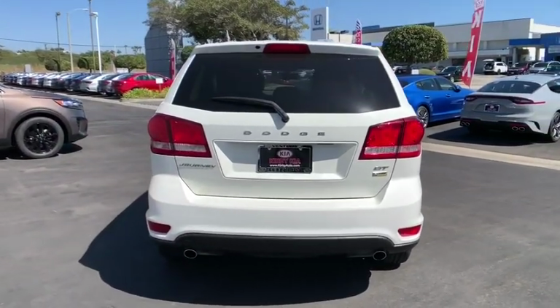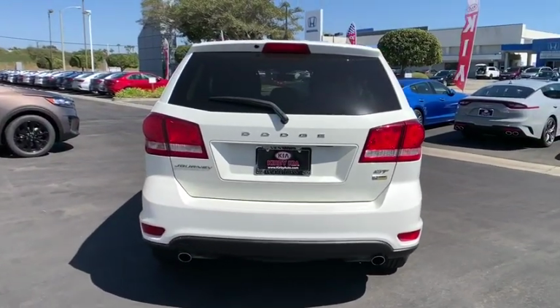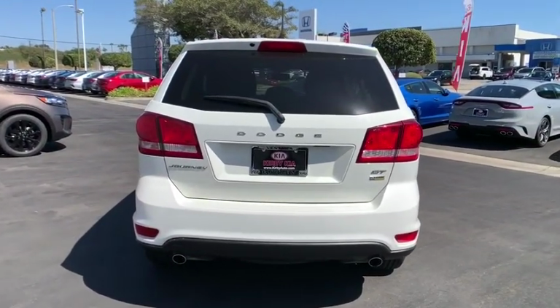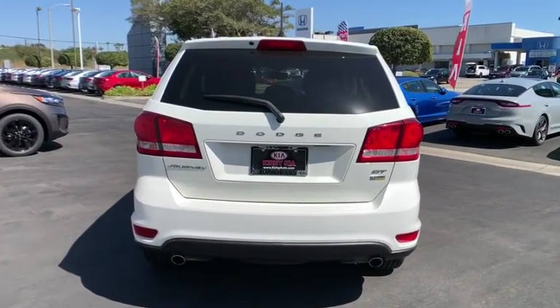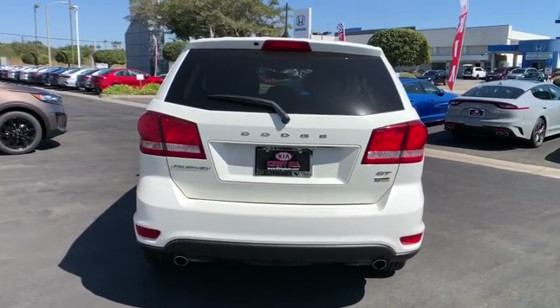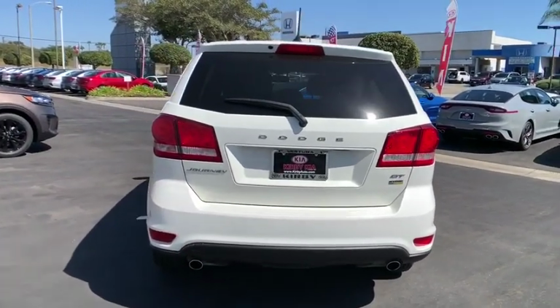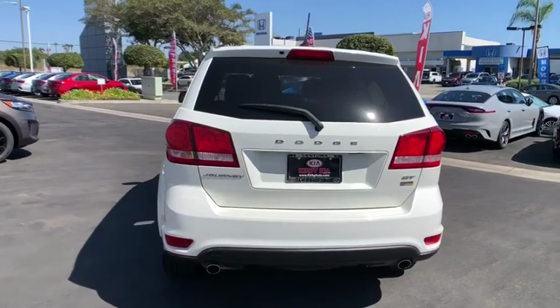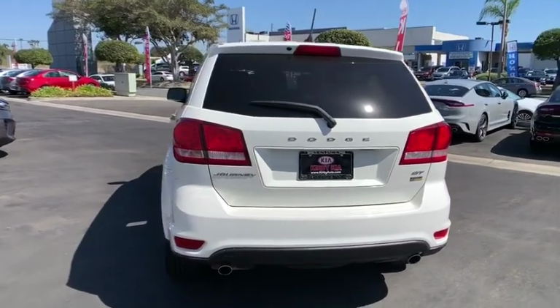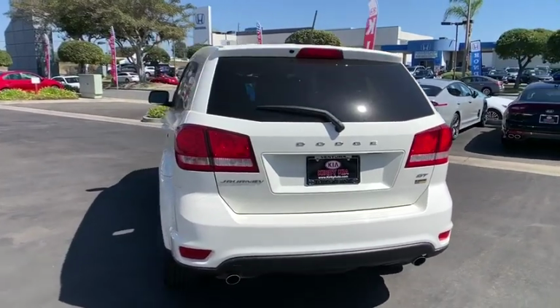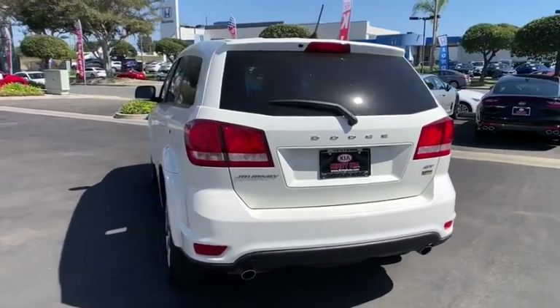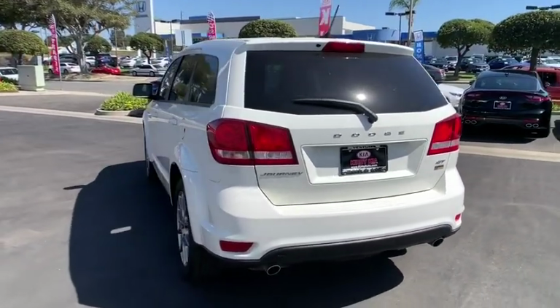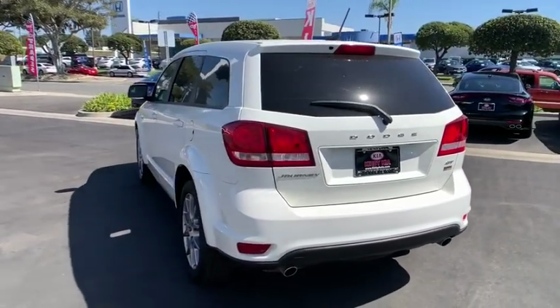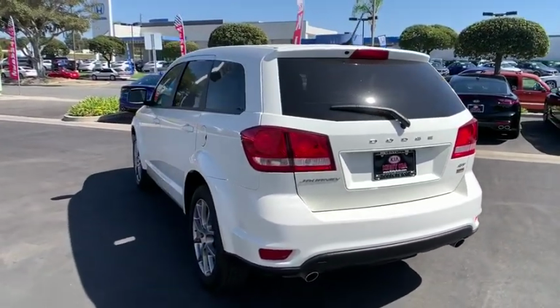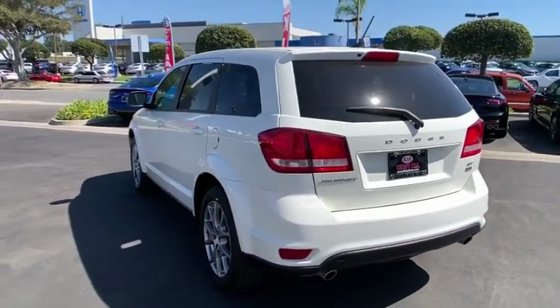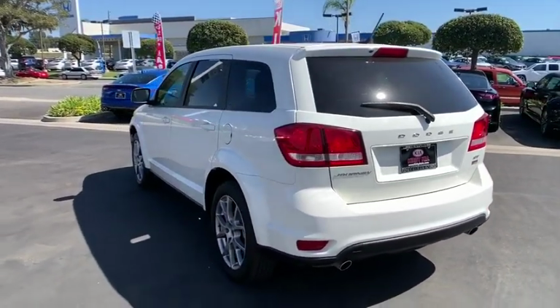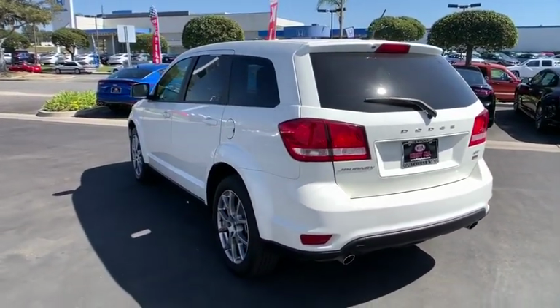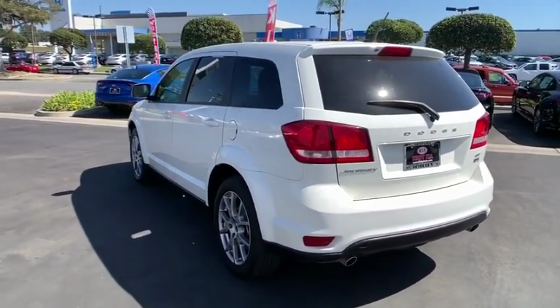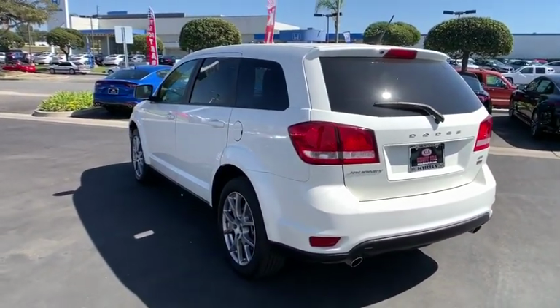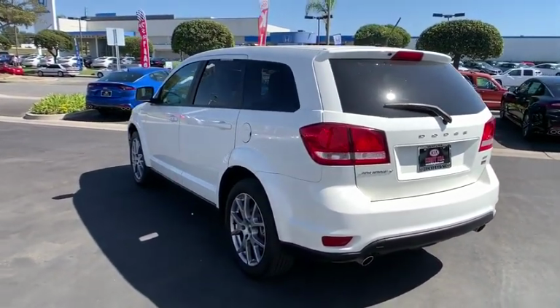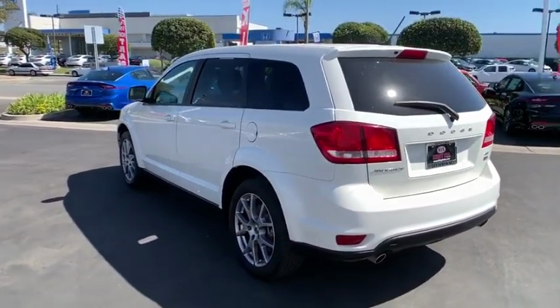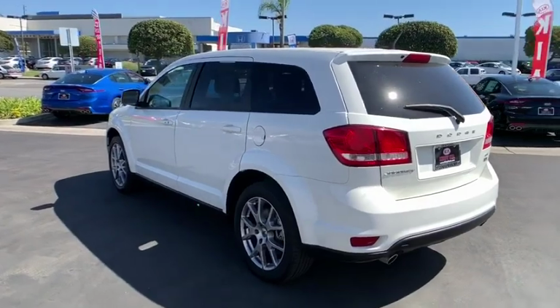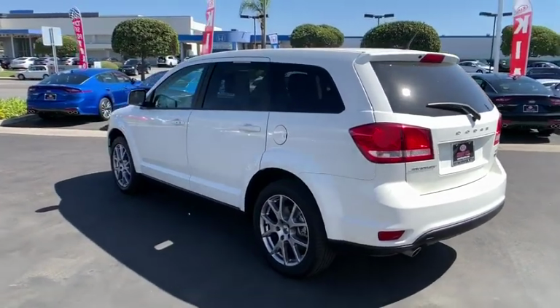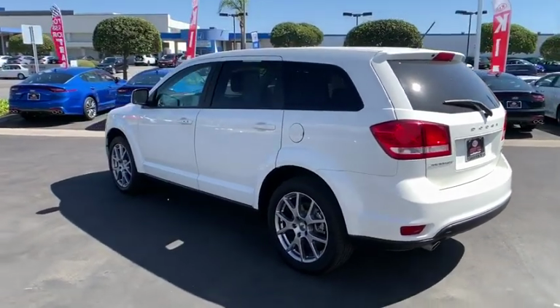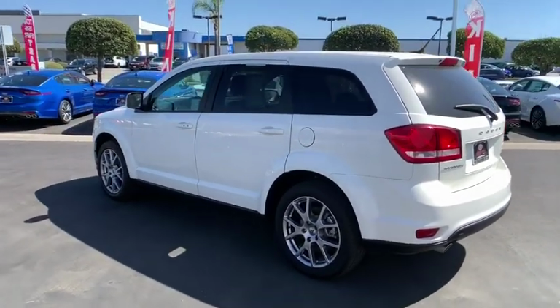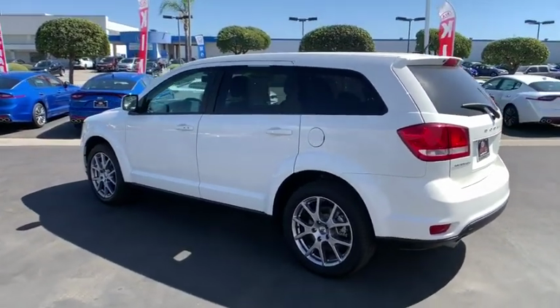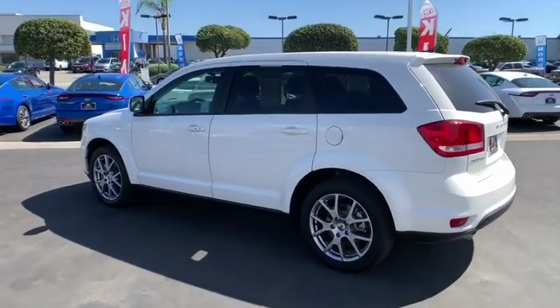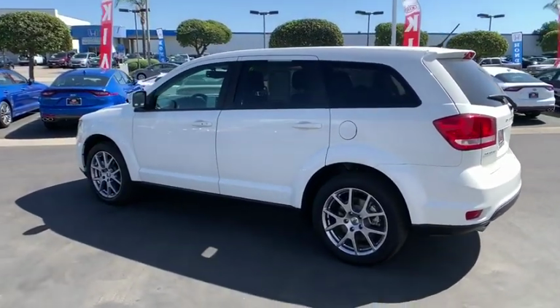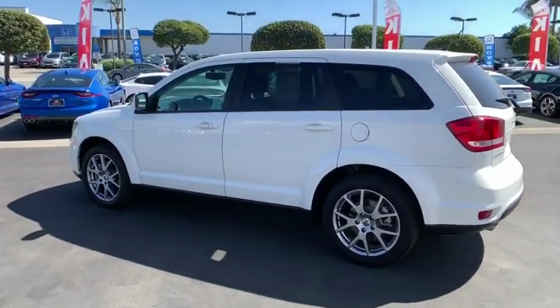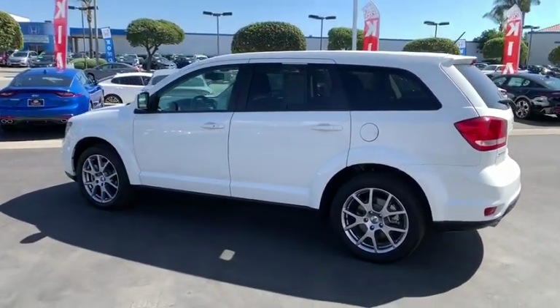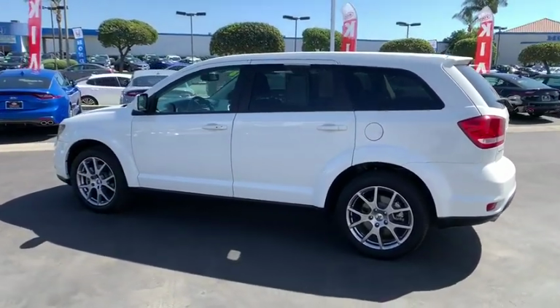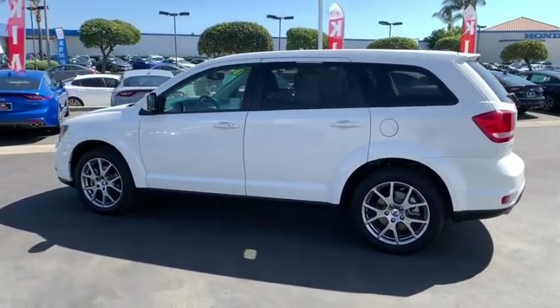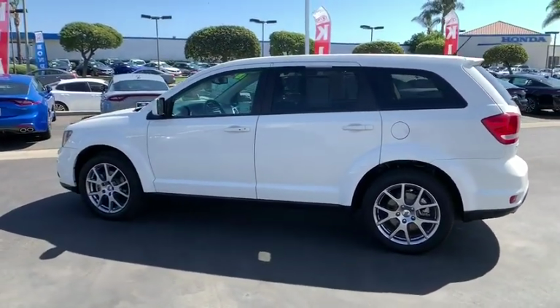dual airbags, alloy wheels, power steering, four-wheel disc brakes, trip computer, power windows, security system, electronic stability control, CD player, remote keyless entry, brake assist,